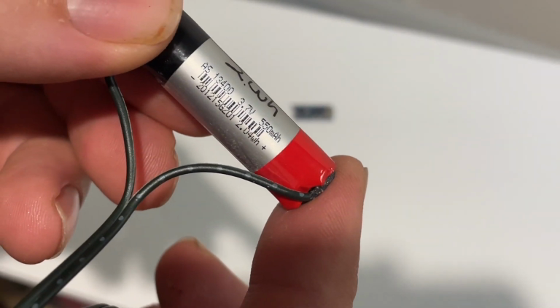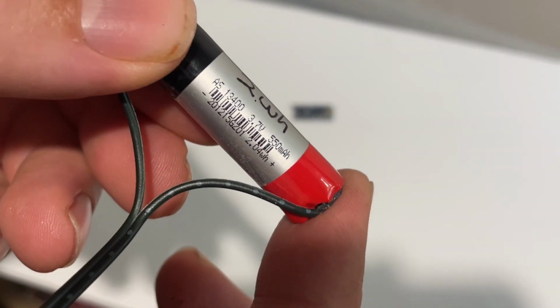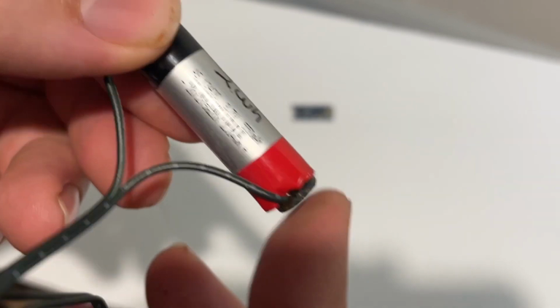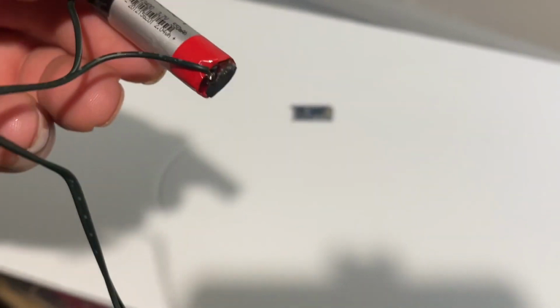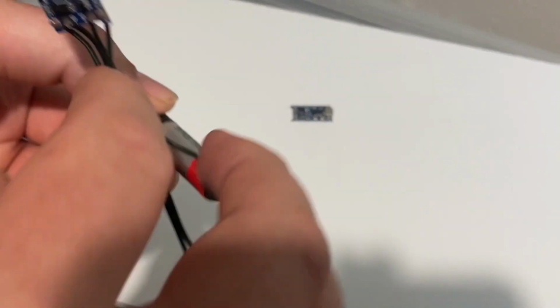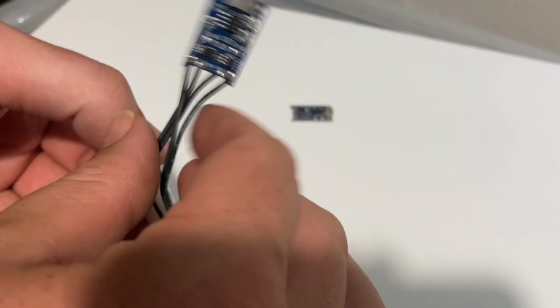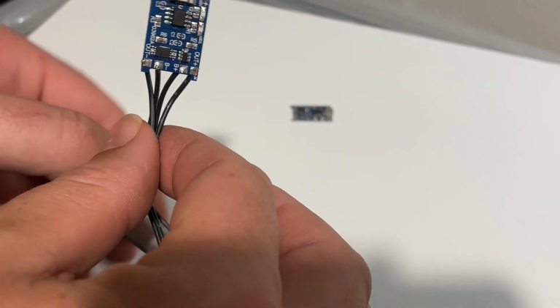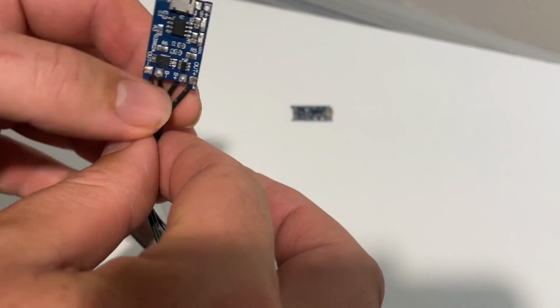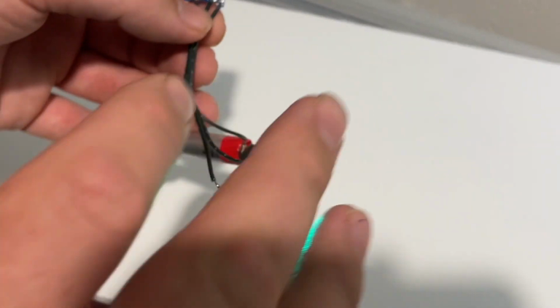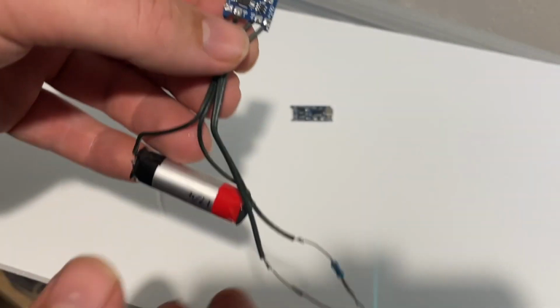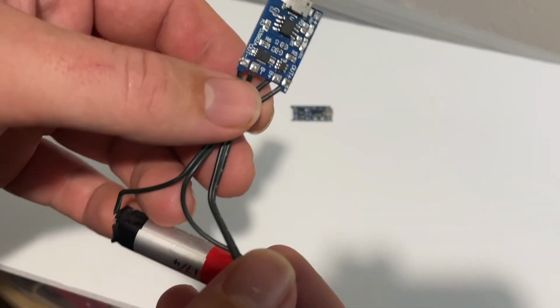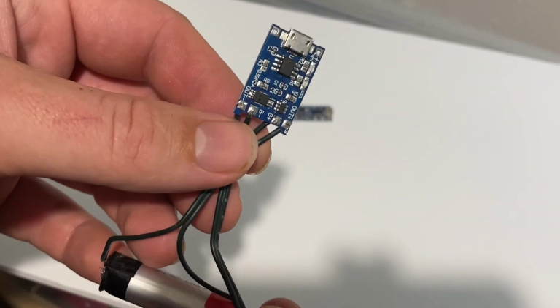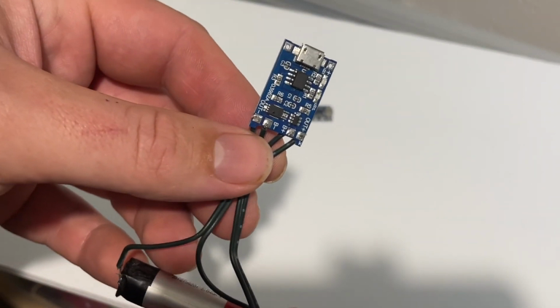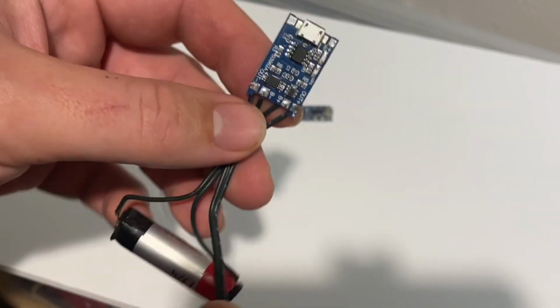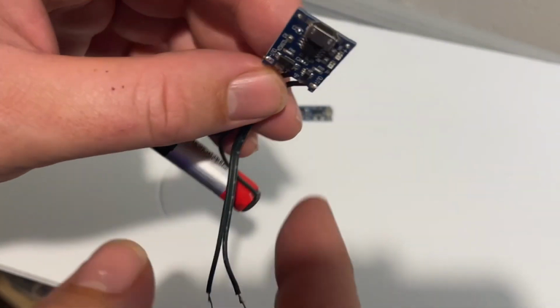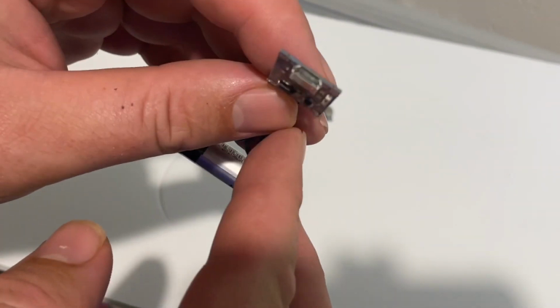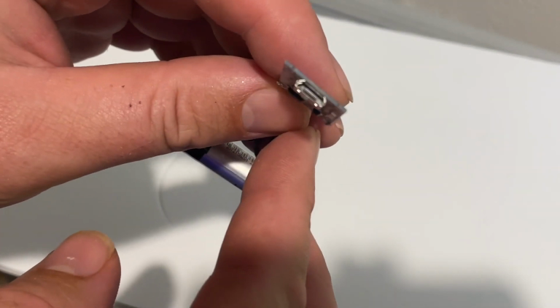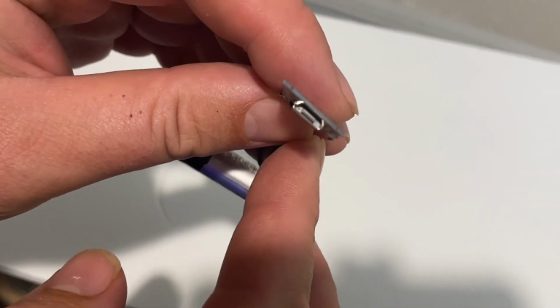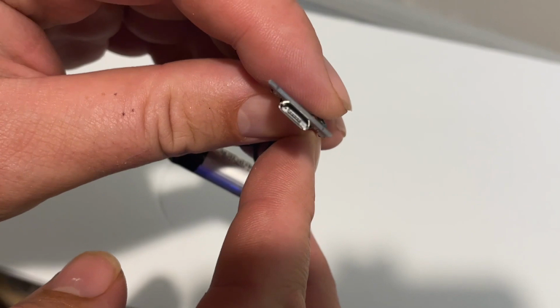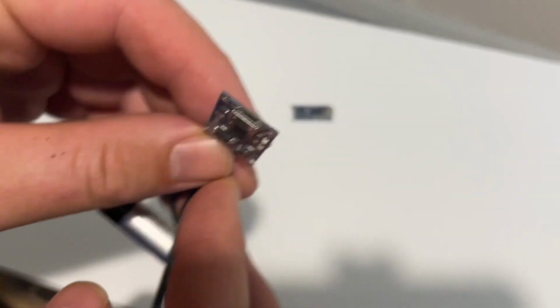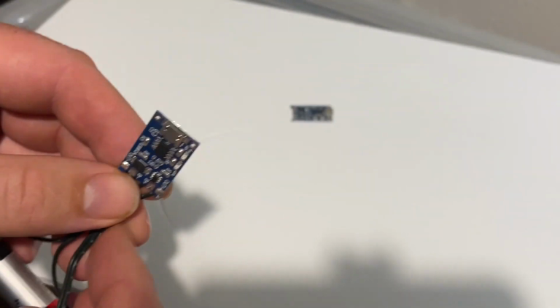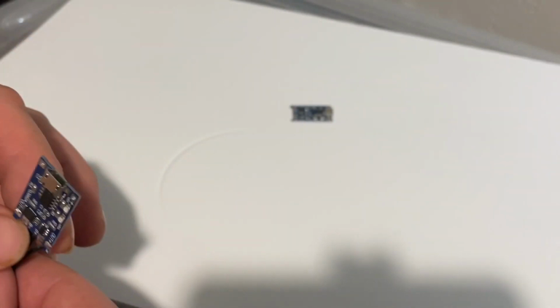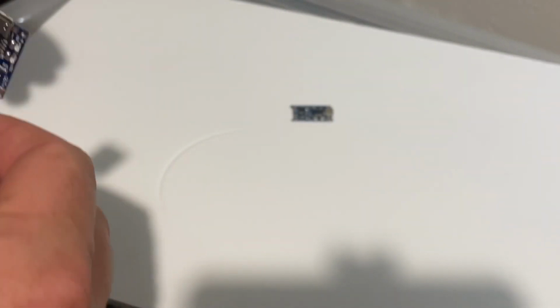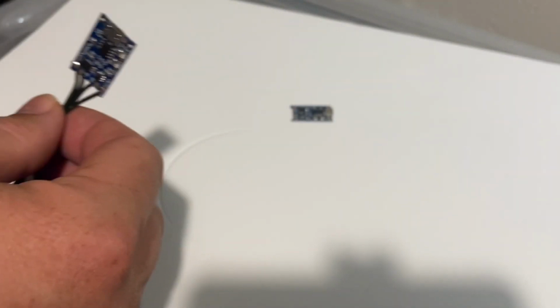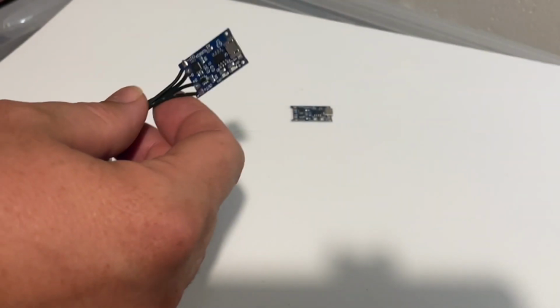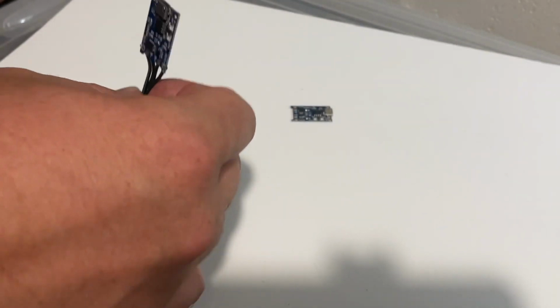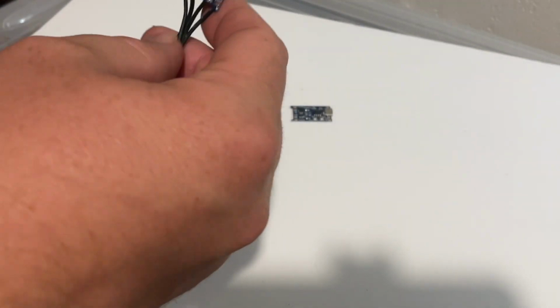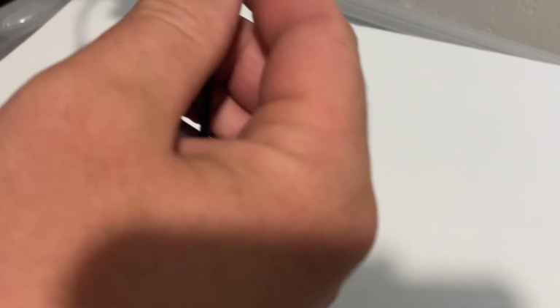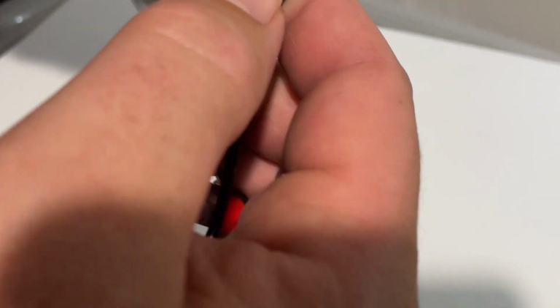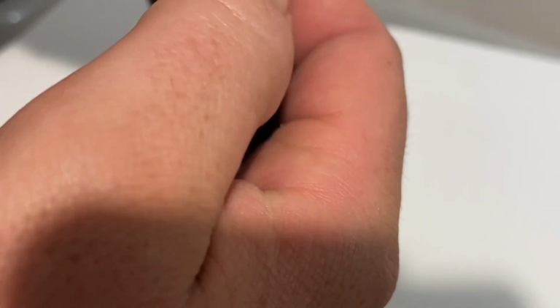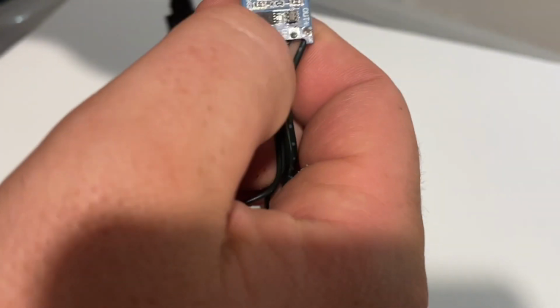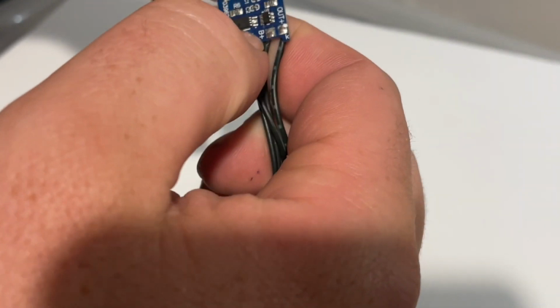Anyway, you can attach this chip — it gives you a micro USB charging plug so we can plug it in.